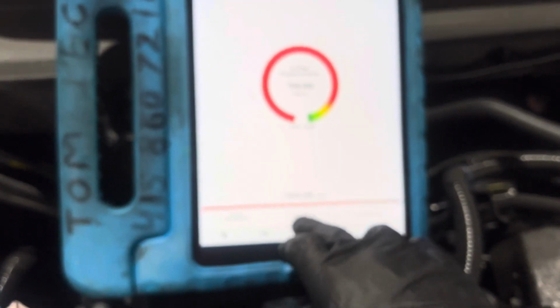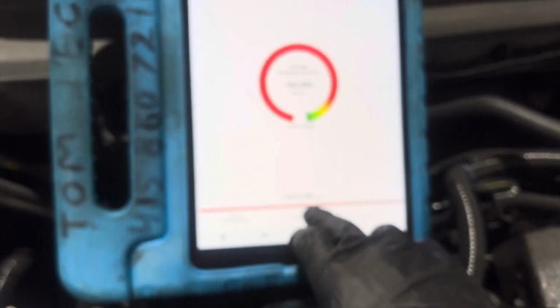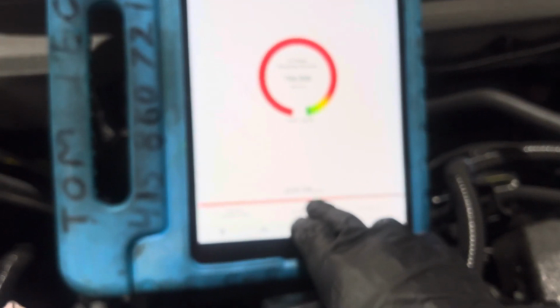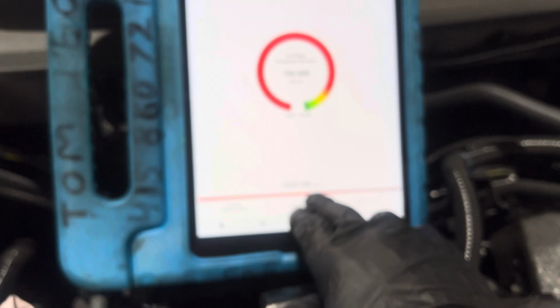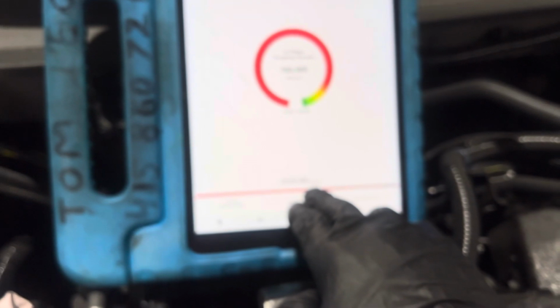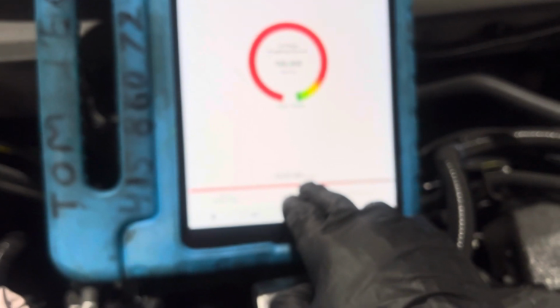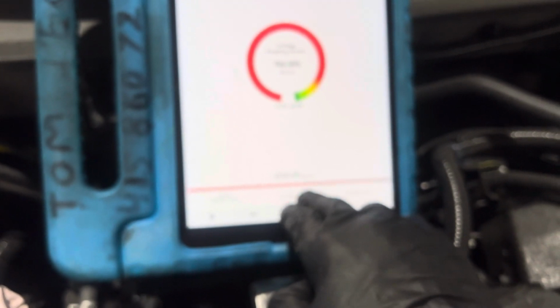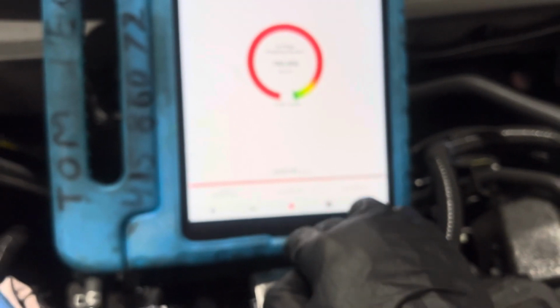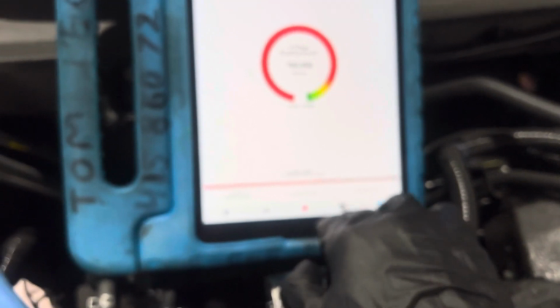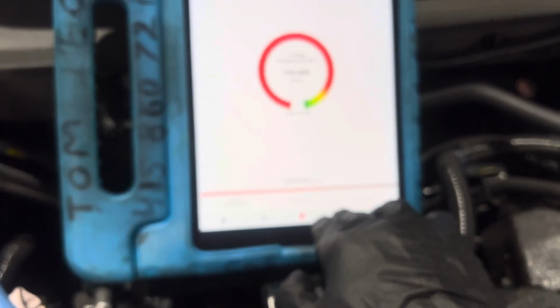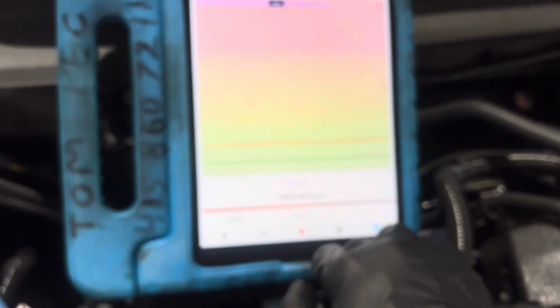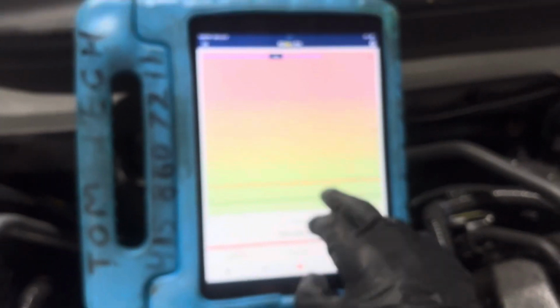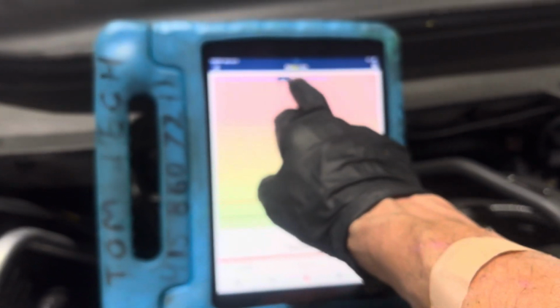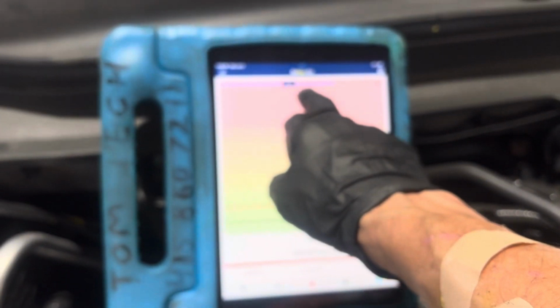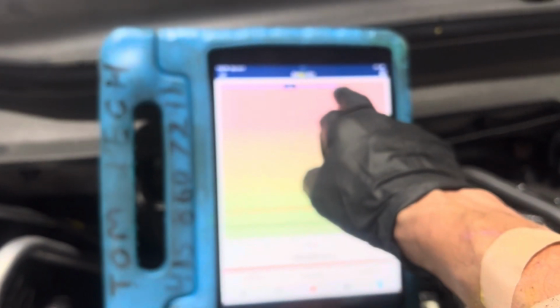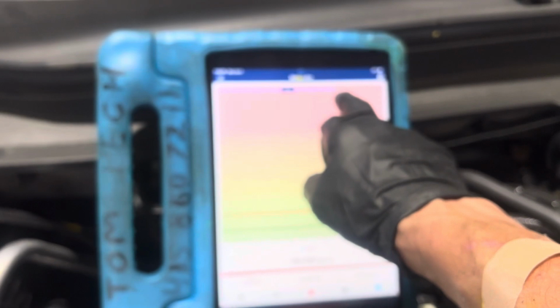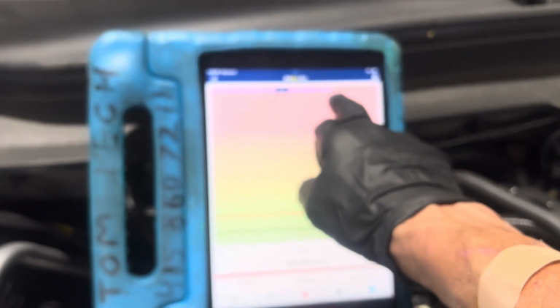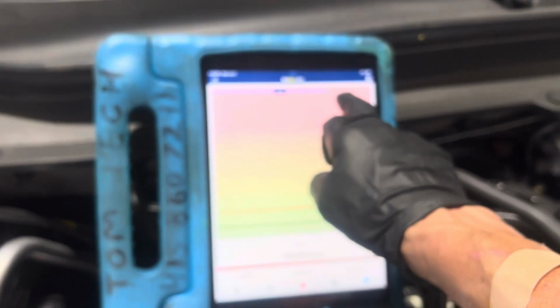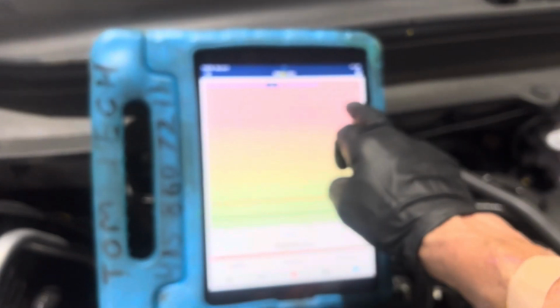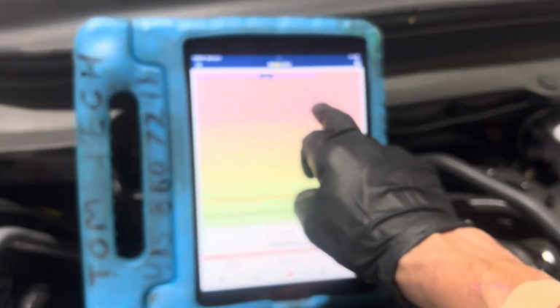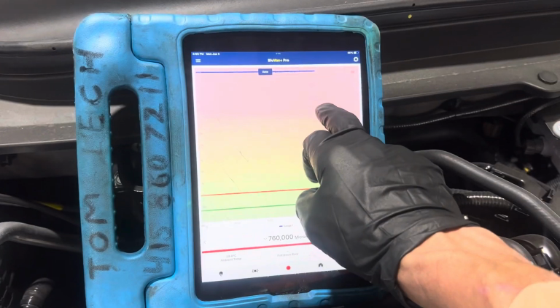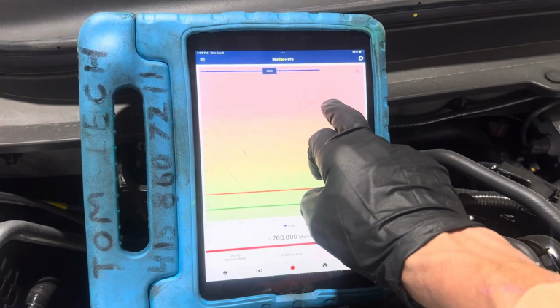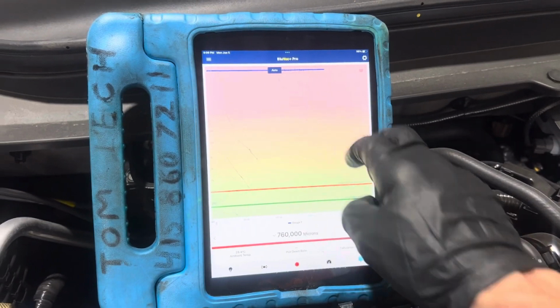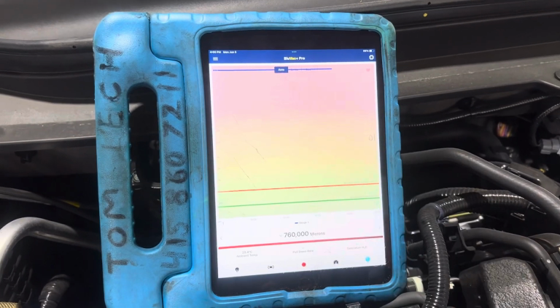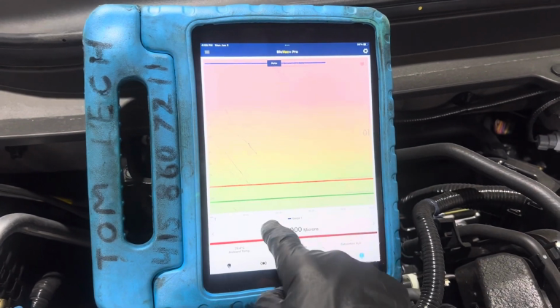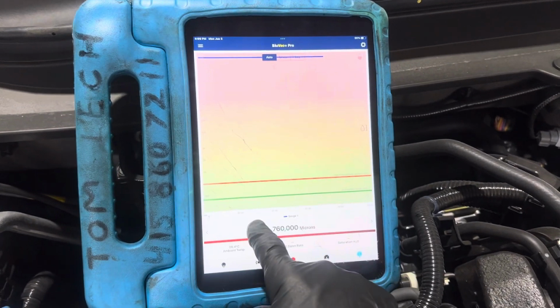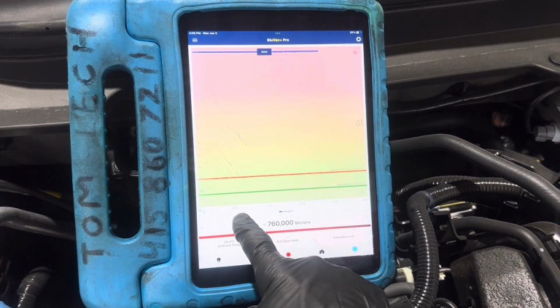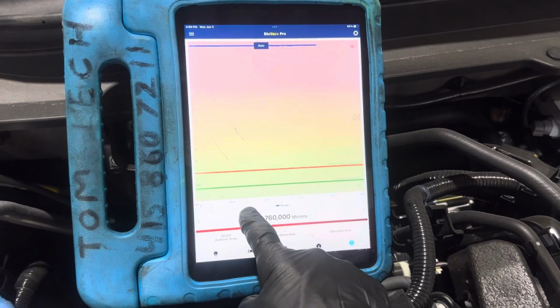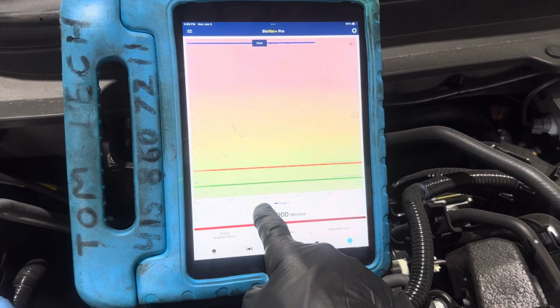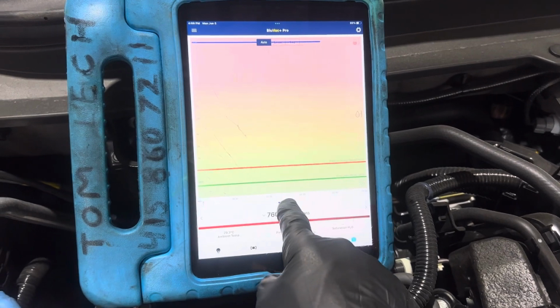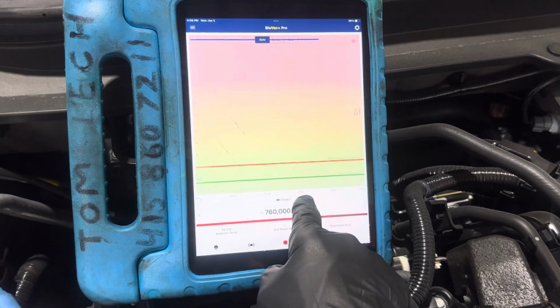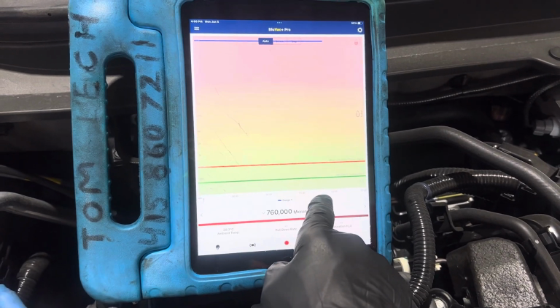We are one minute and 38, 40 seconds into vacuuming. And there you see, you can see the line right there going. It counts out the seconds and the minutes down below.